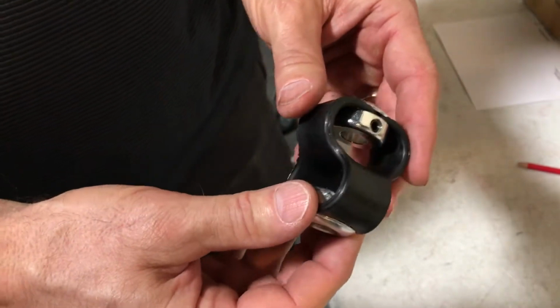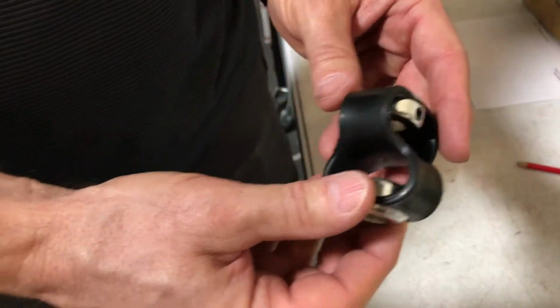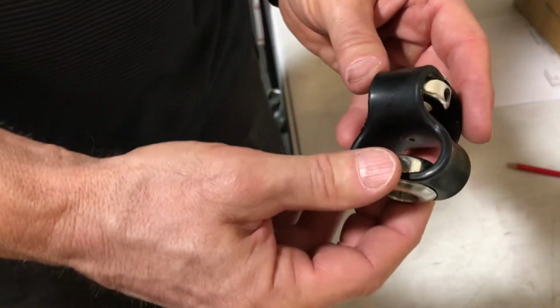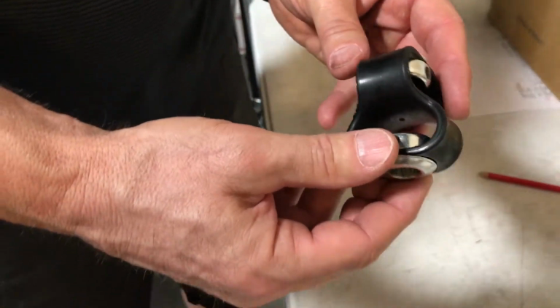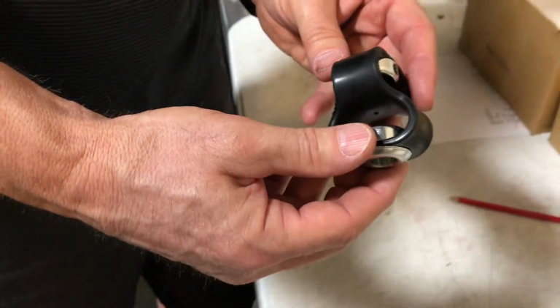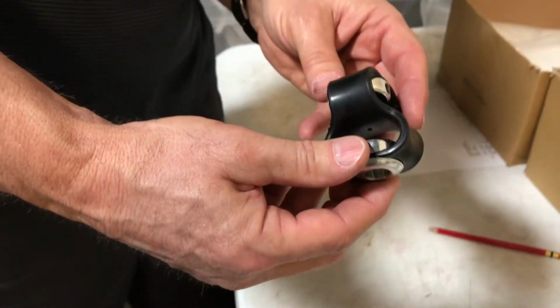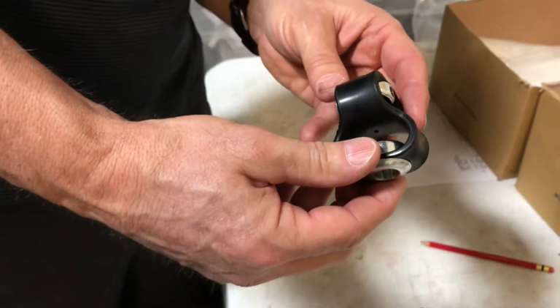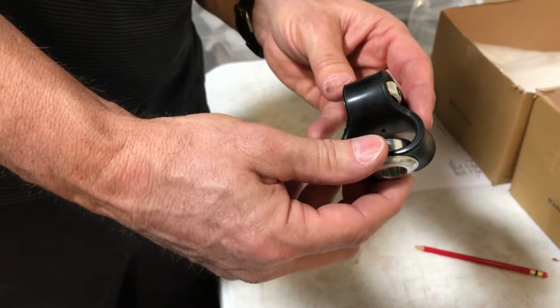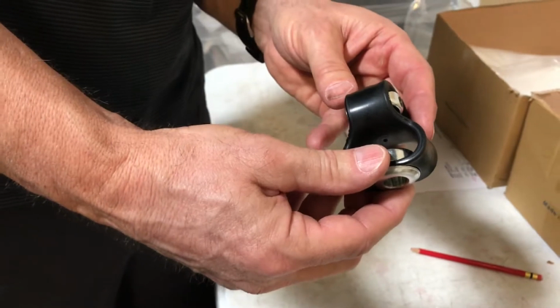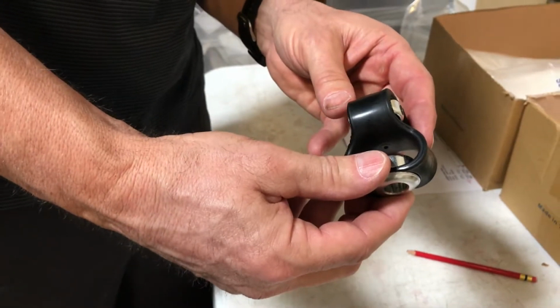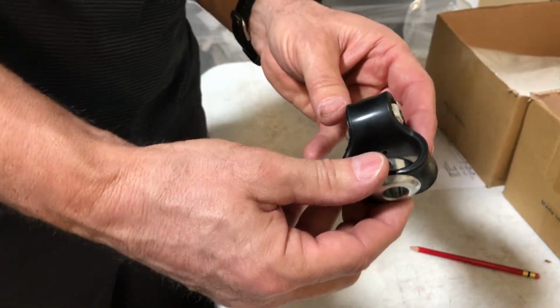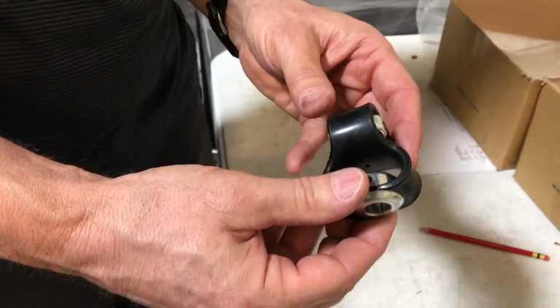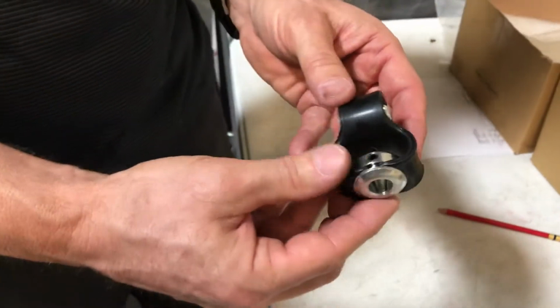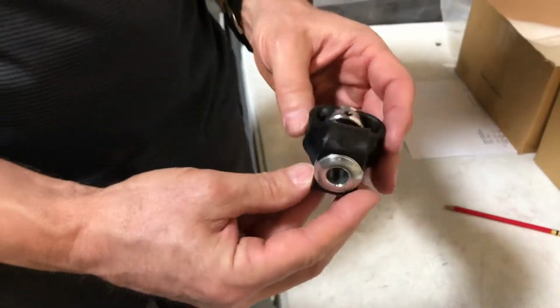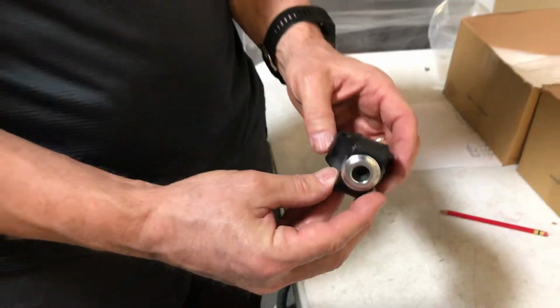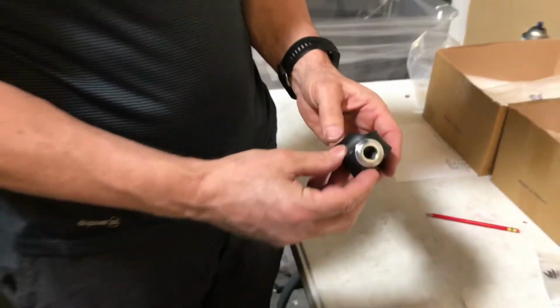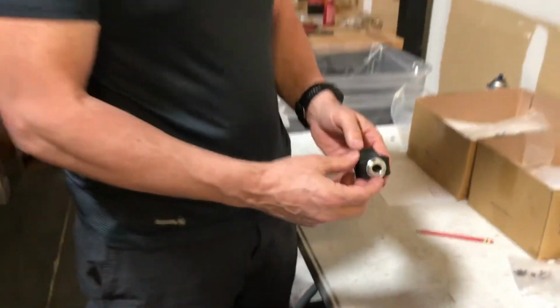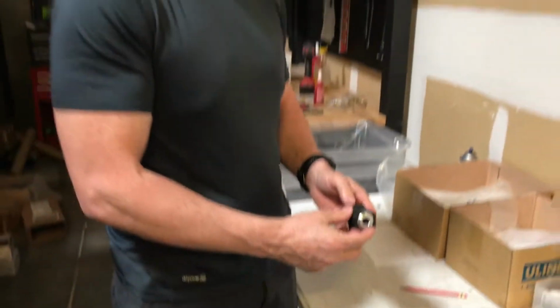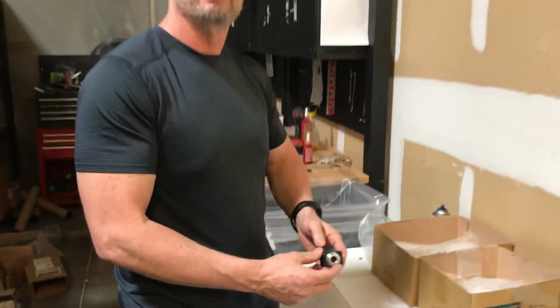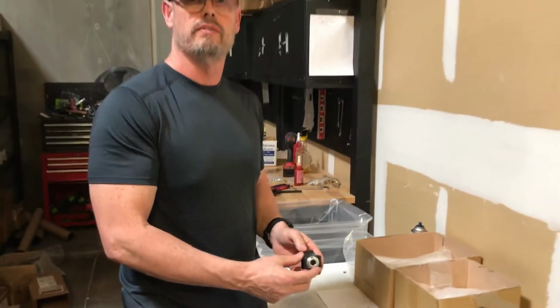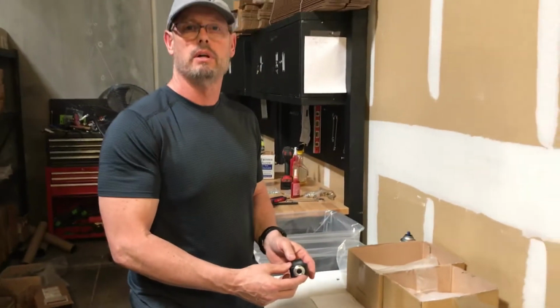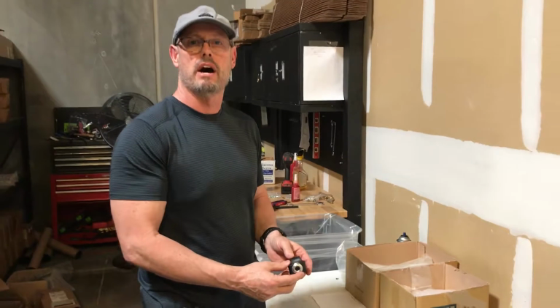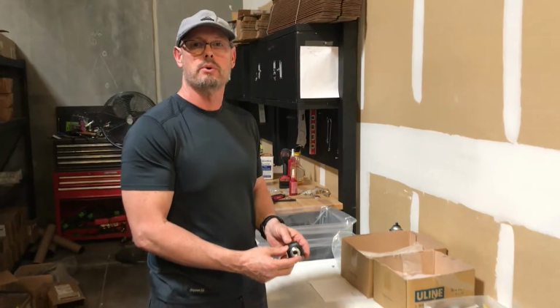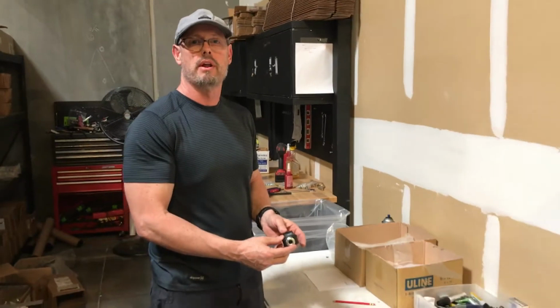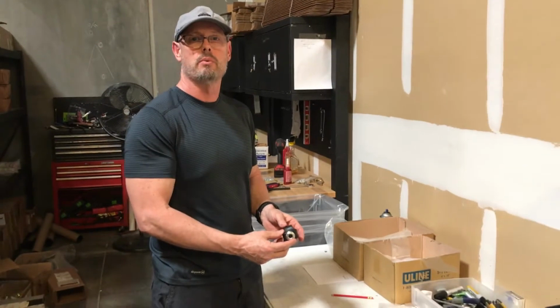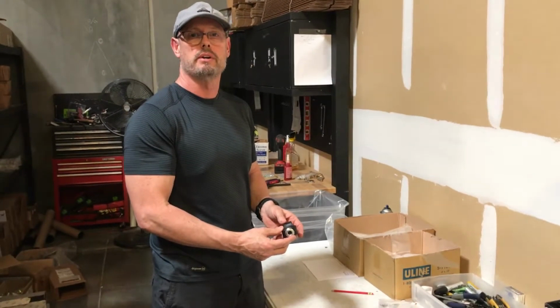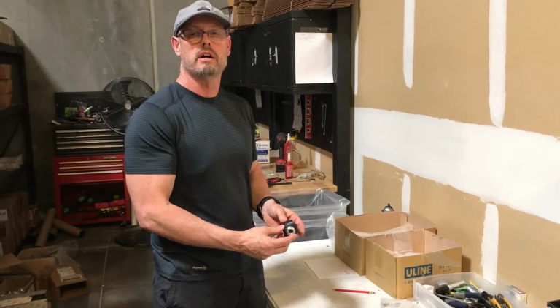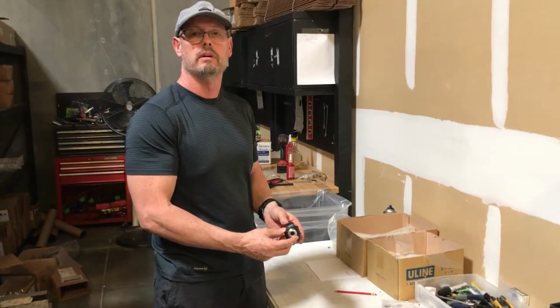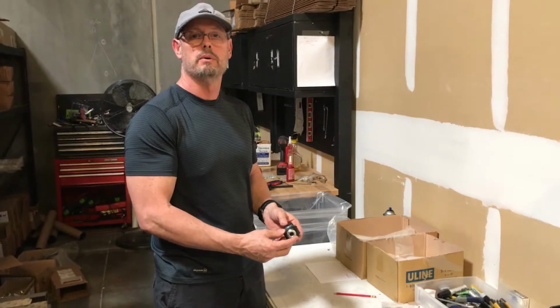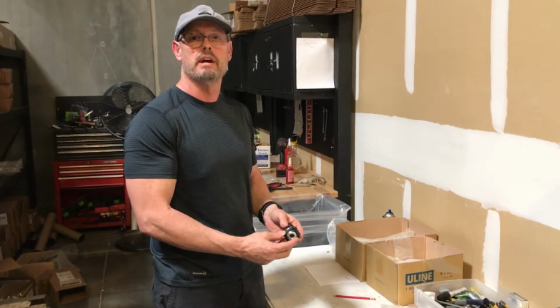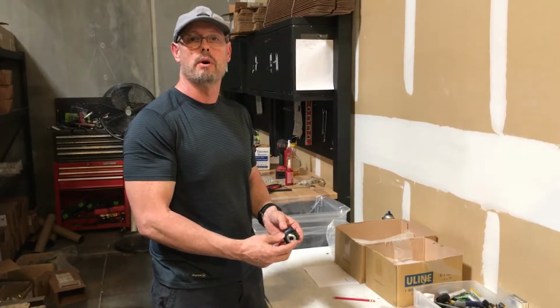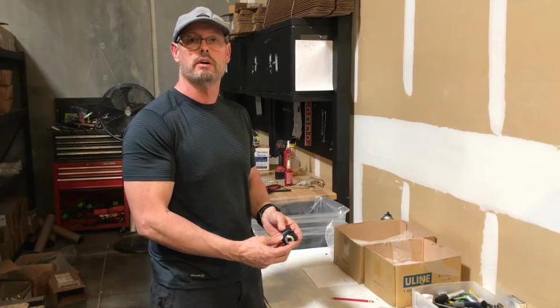The part number for this is C2101-2. This is available at autodoorandhardware.com along with many other Horton parts.